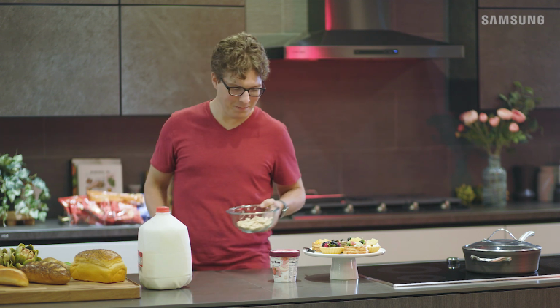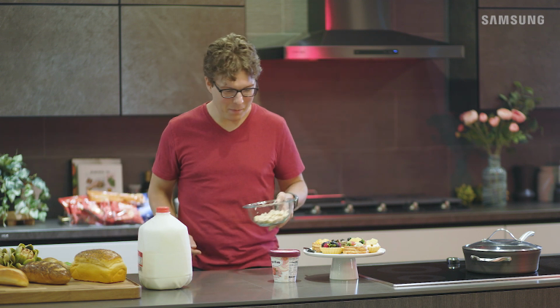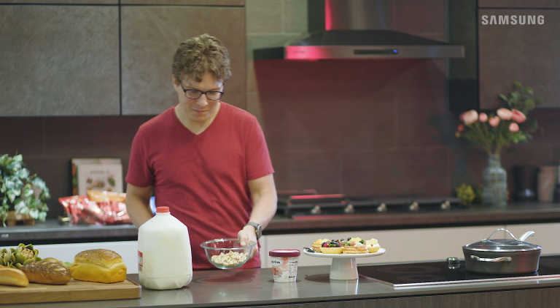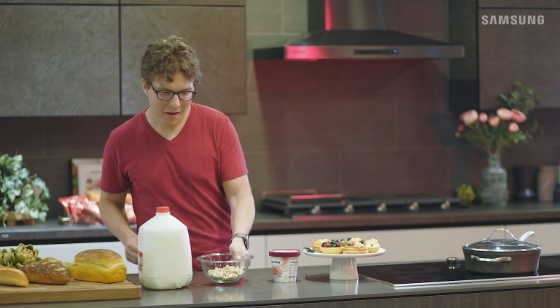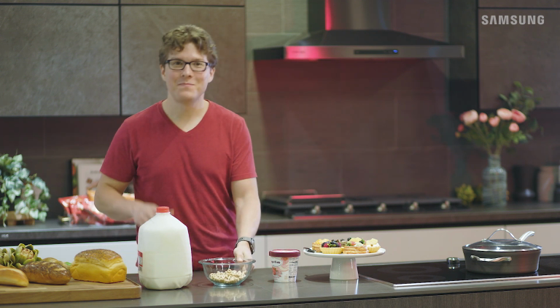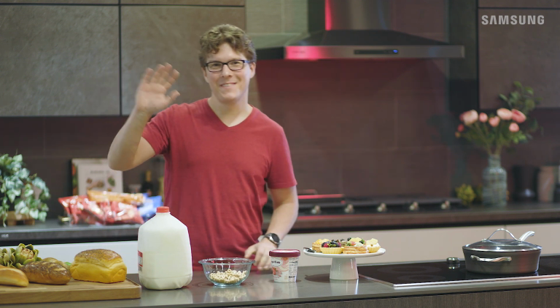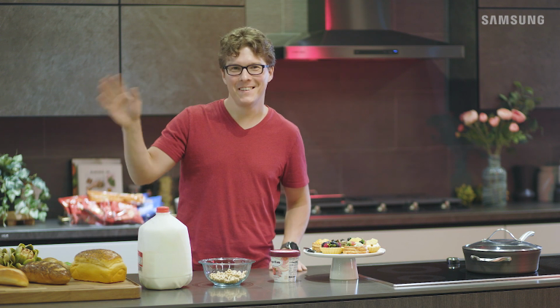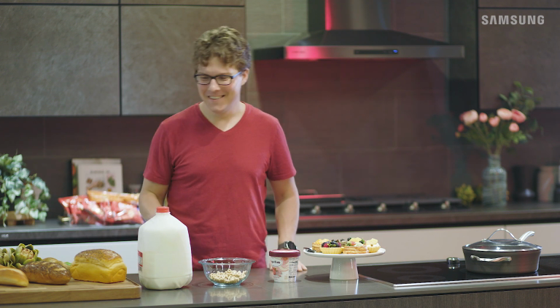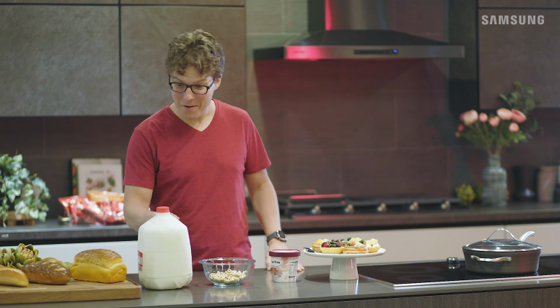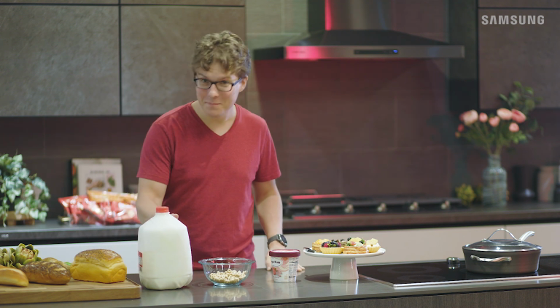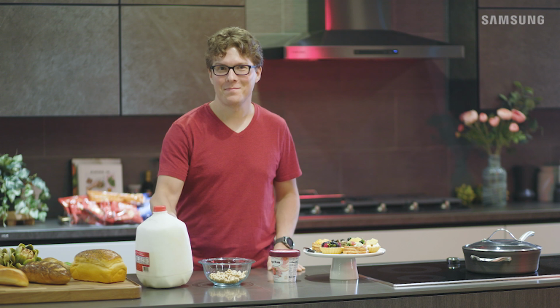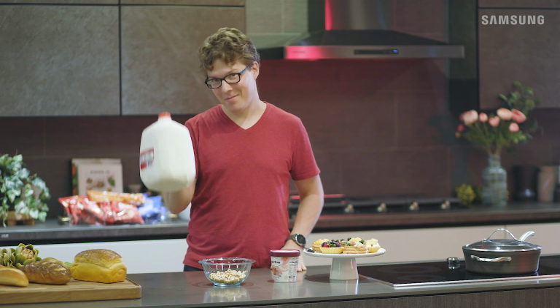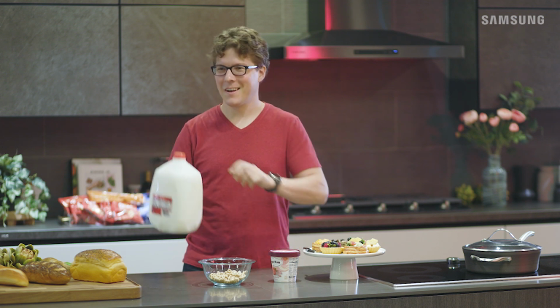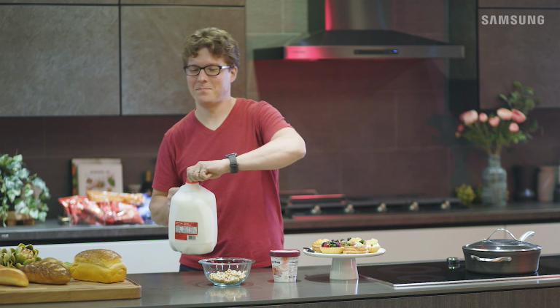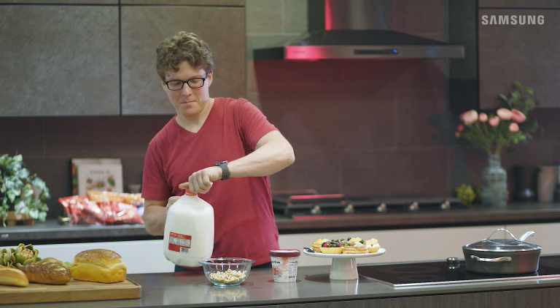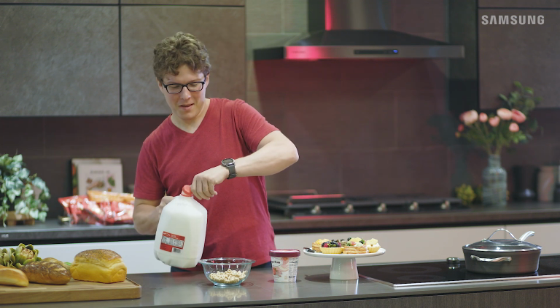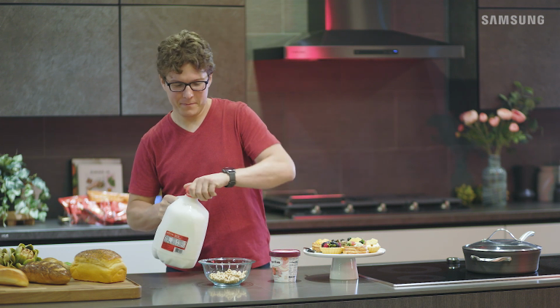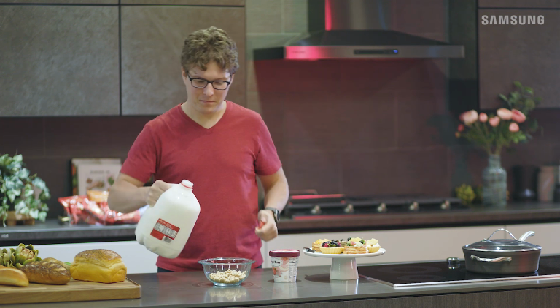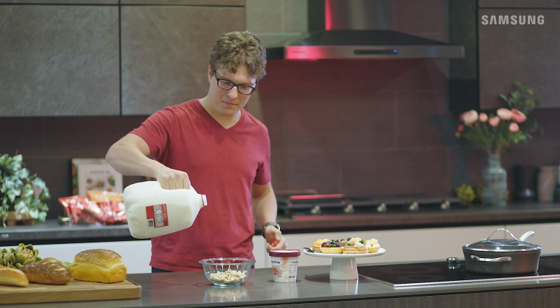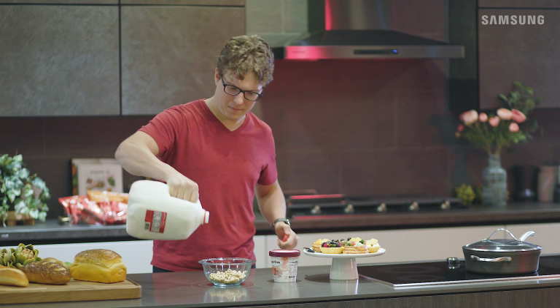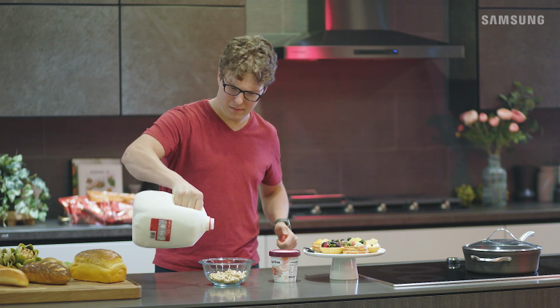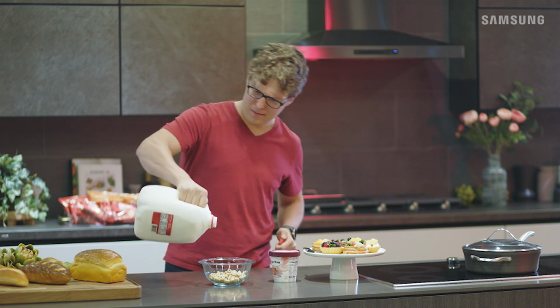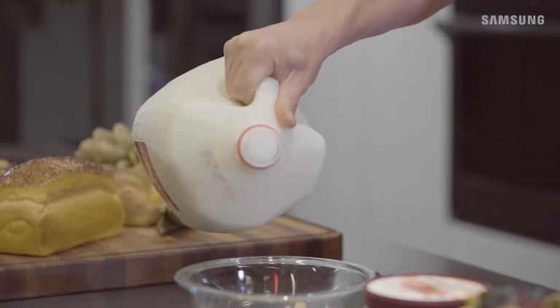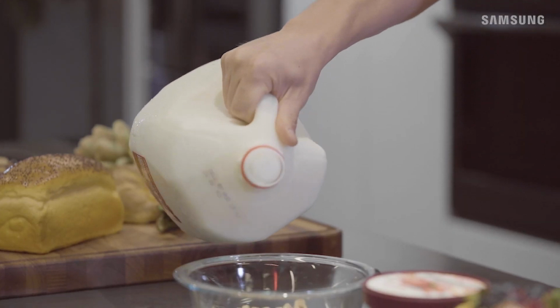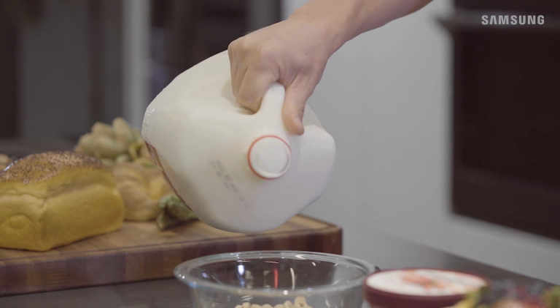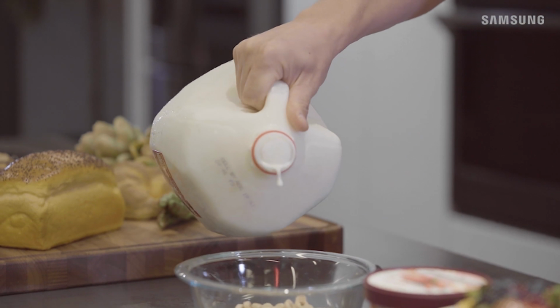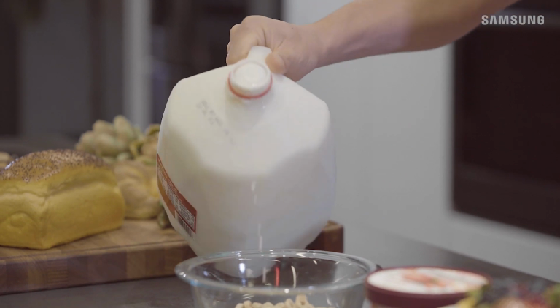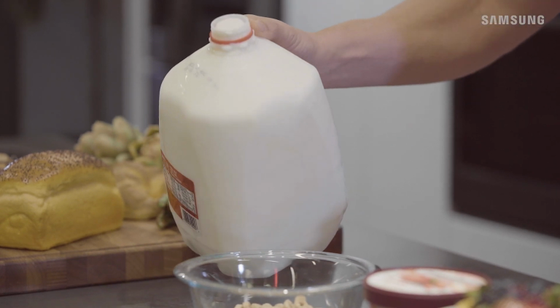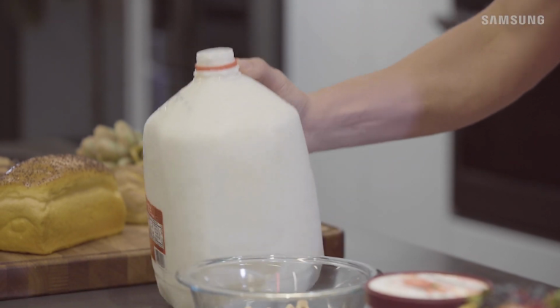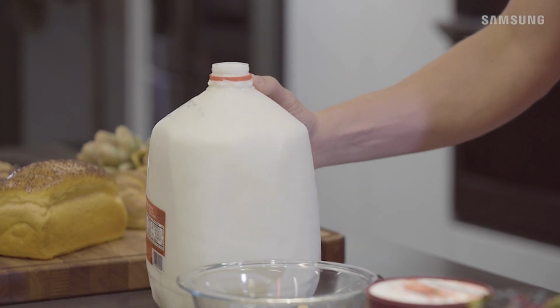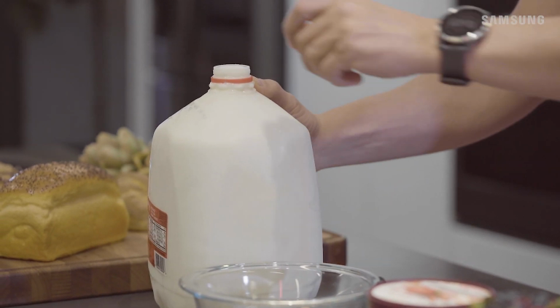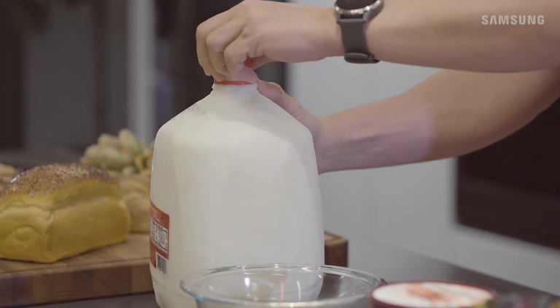Good morning, Bill! Time for a big bowl of fruity-o's. Oh dear, looks like the fridge might be a bit too cold now.